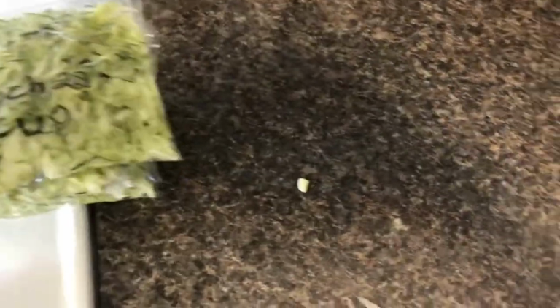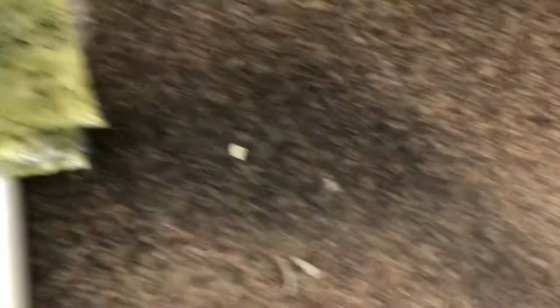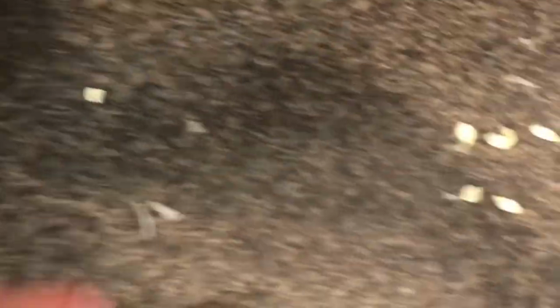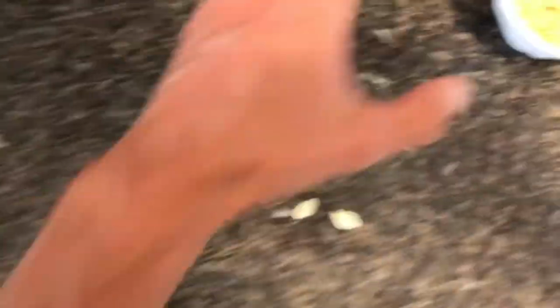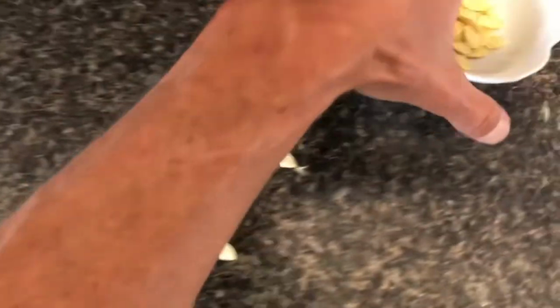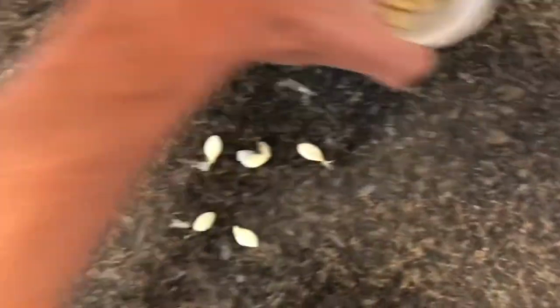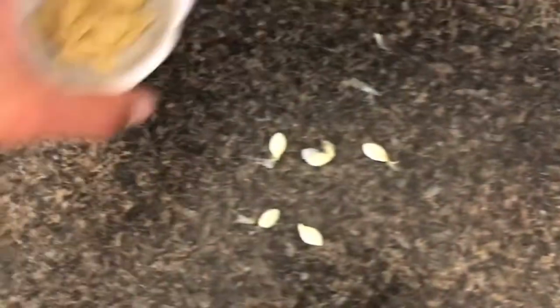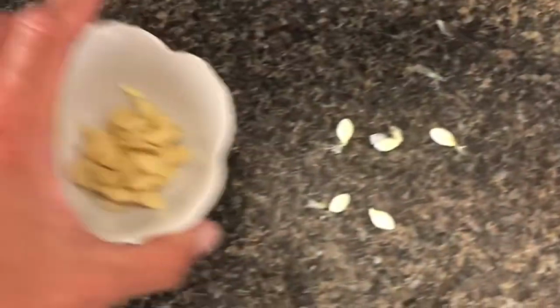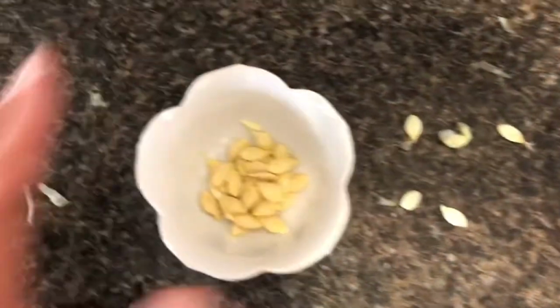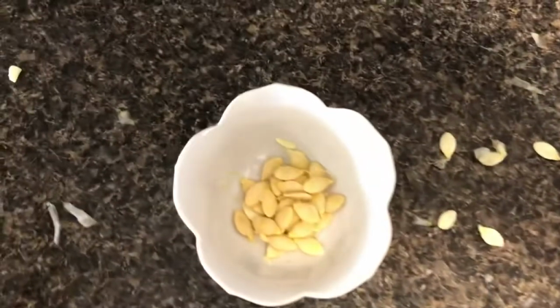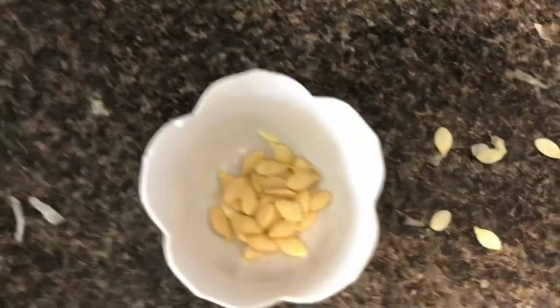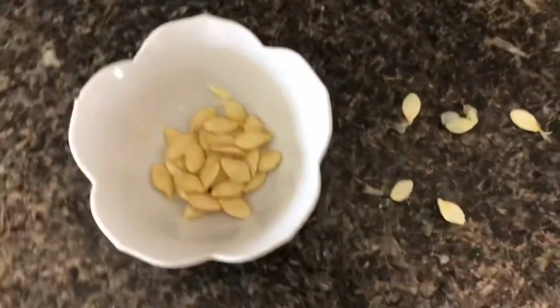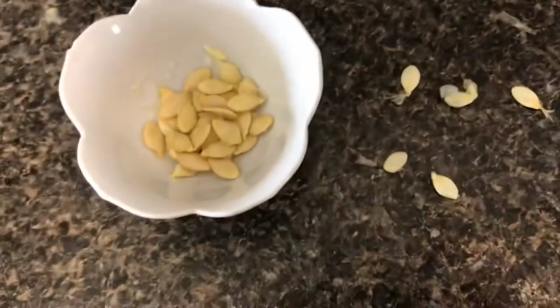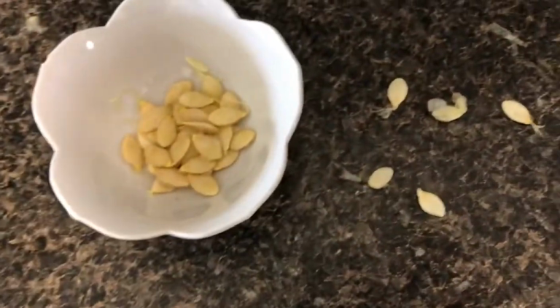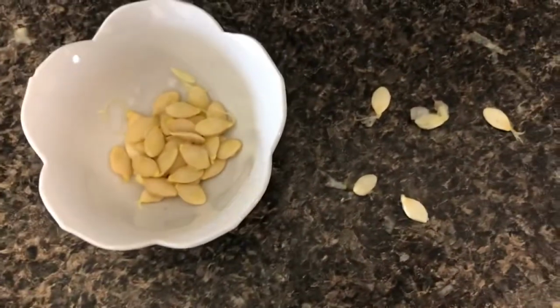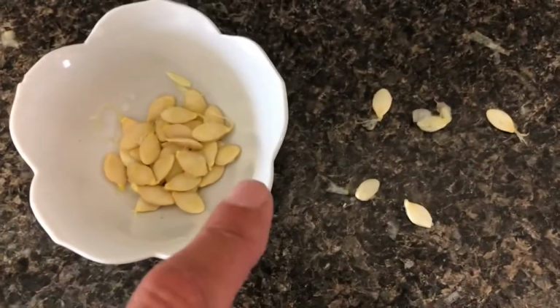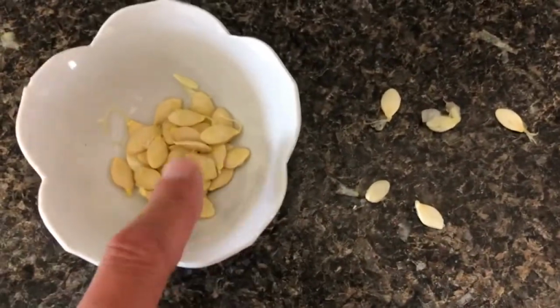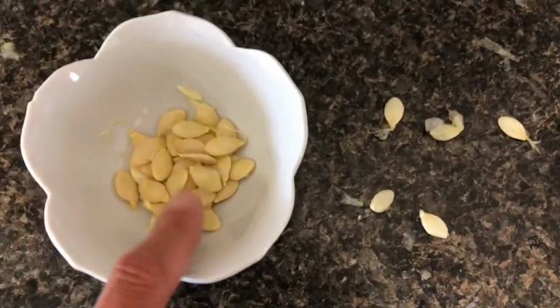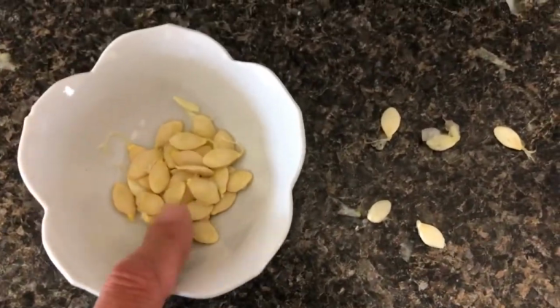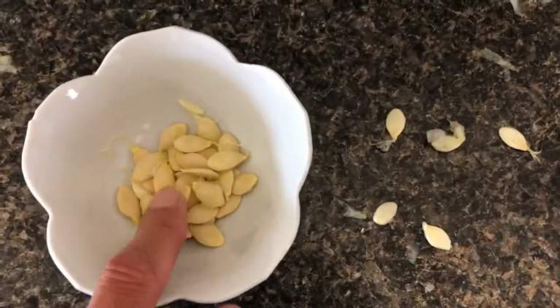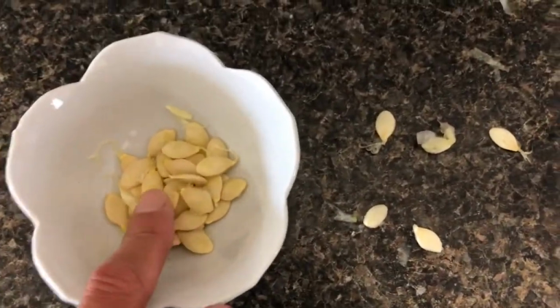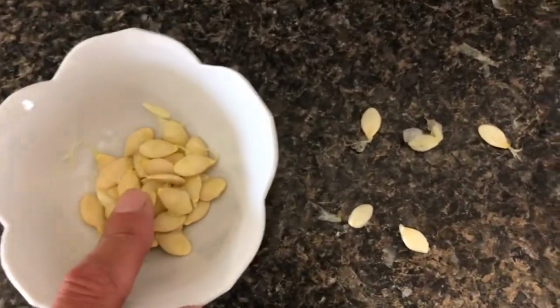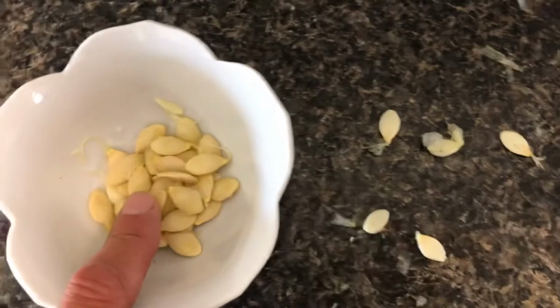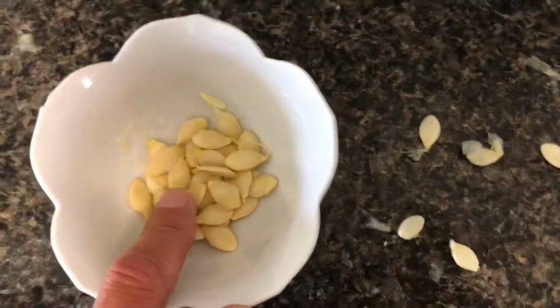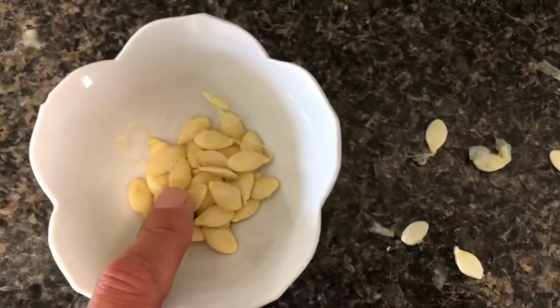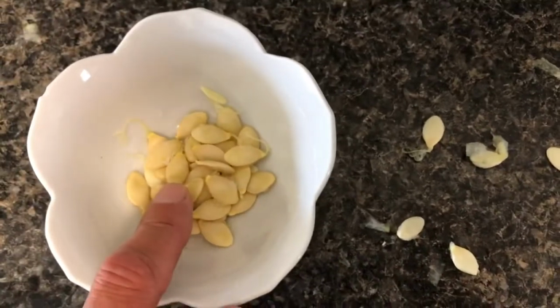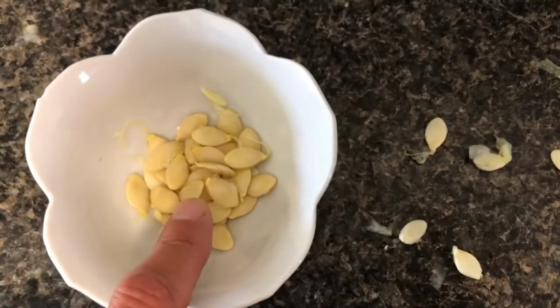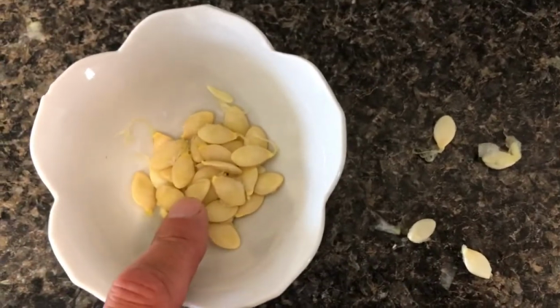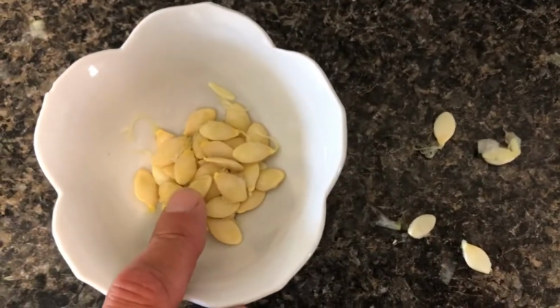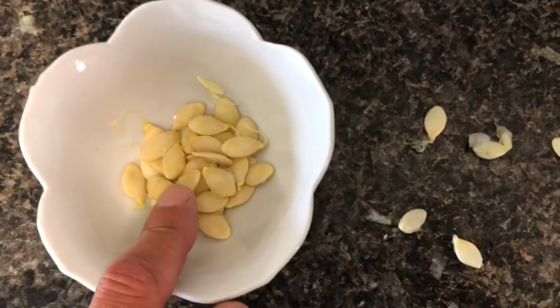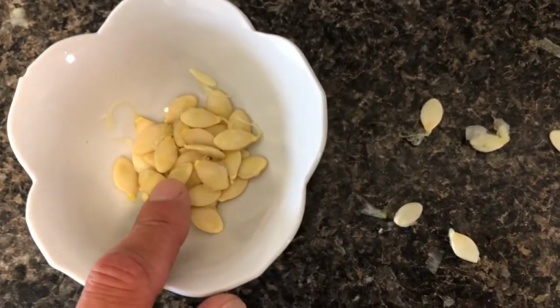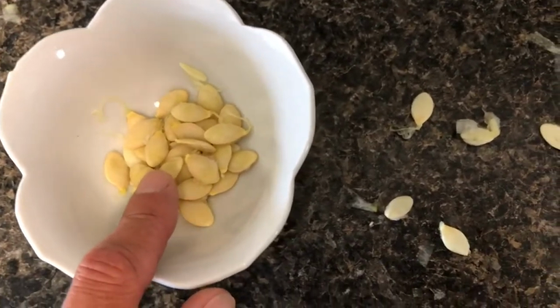Another thing I wanted to show you is this. So these are mature seeds — see, they're kind of a yellowy color, yellowy brown.